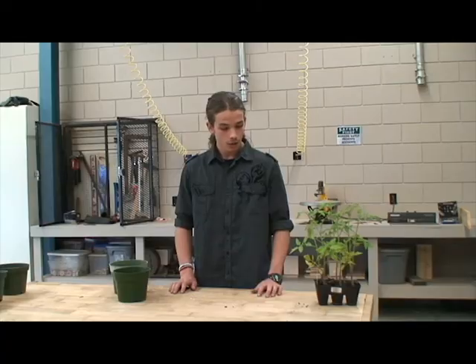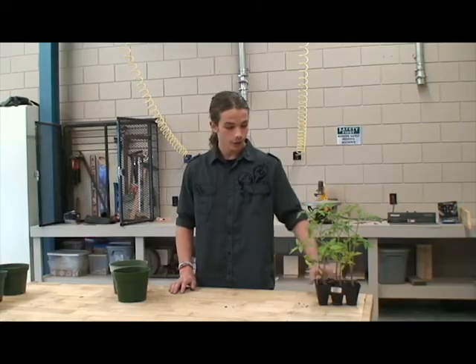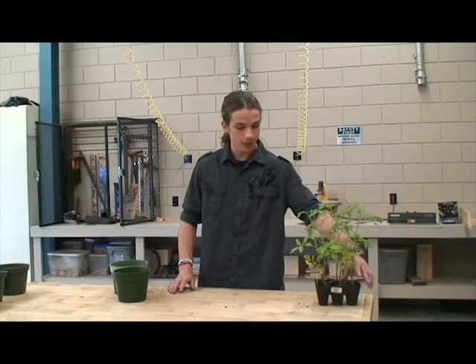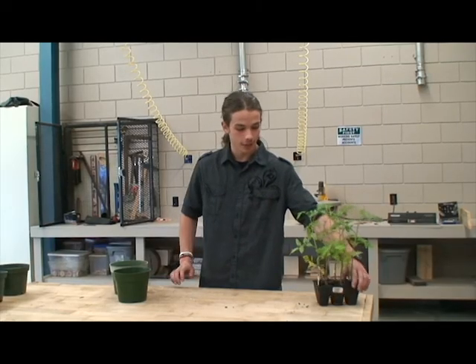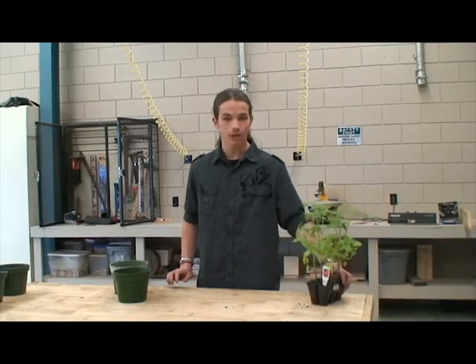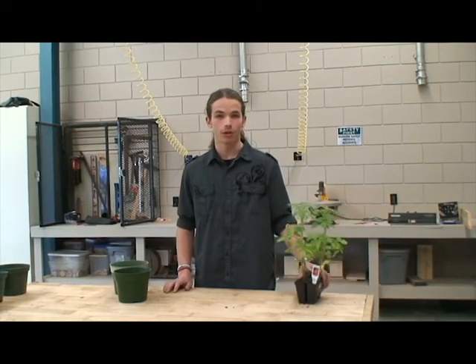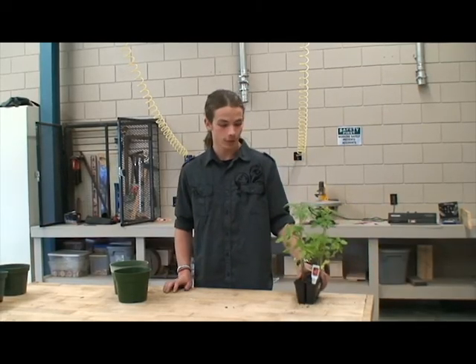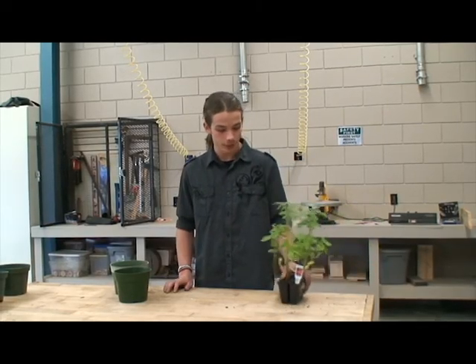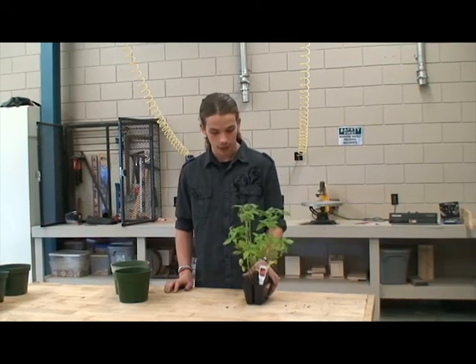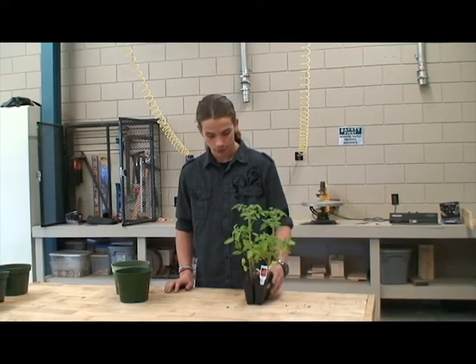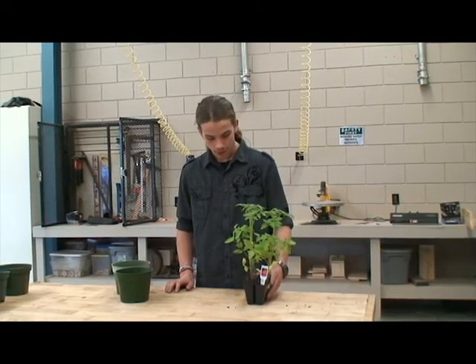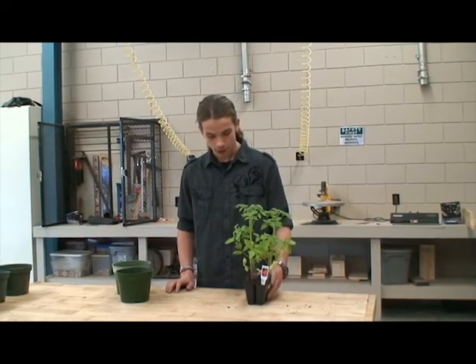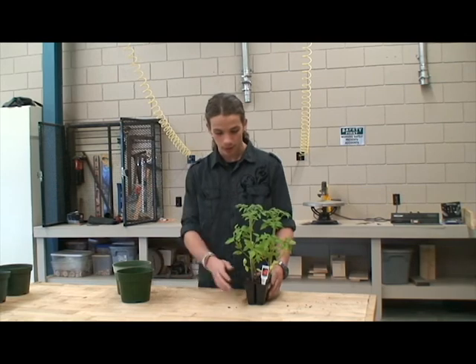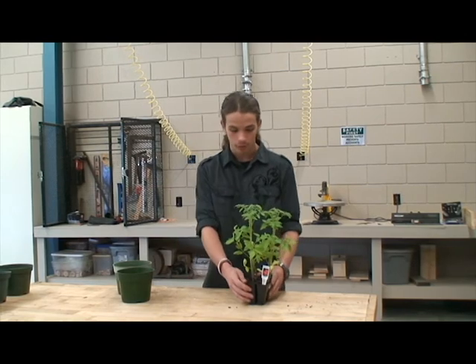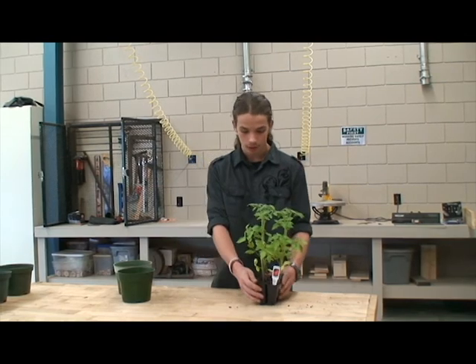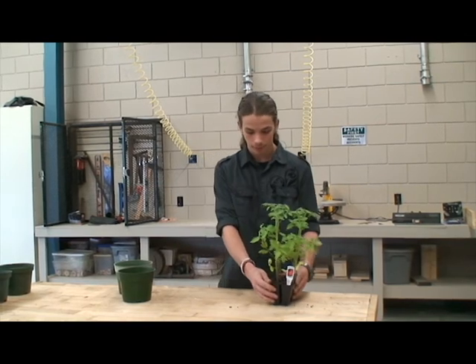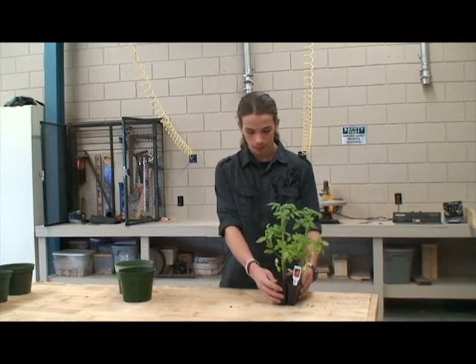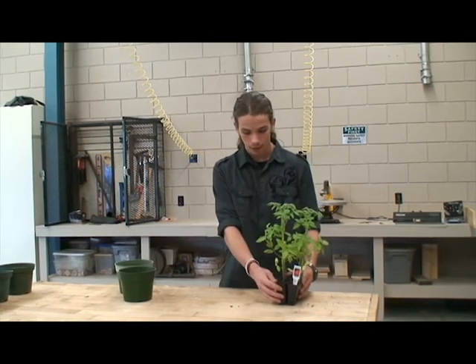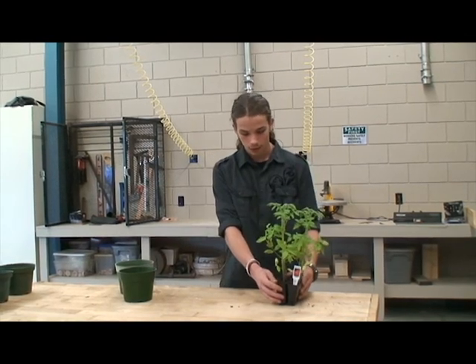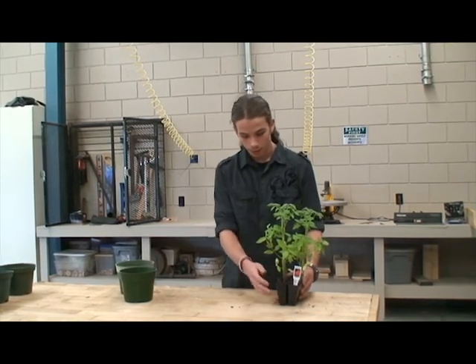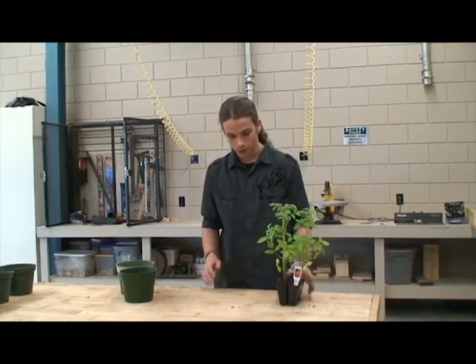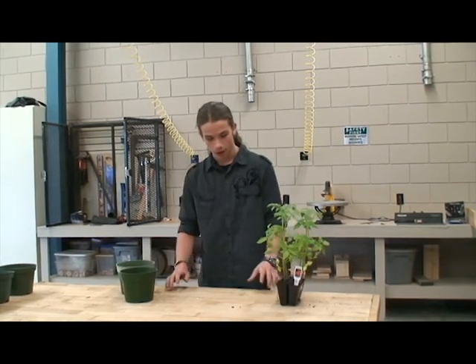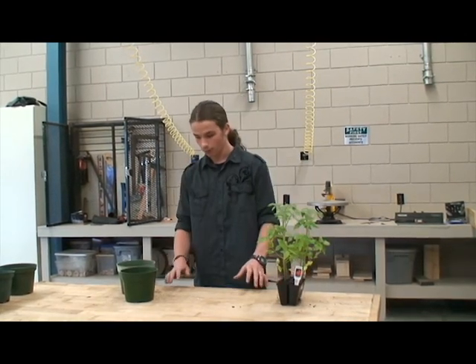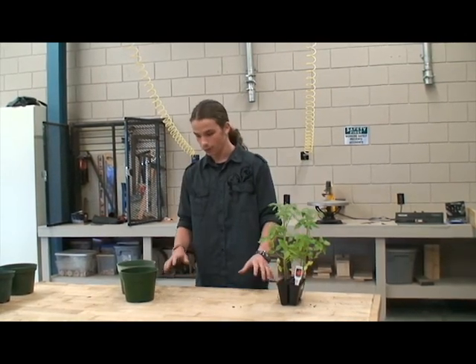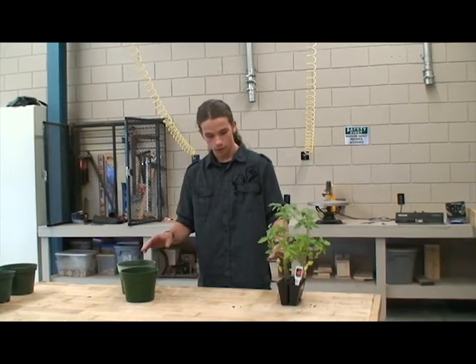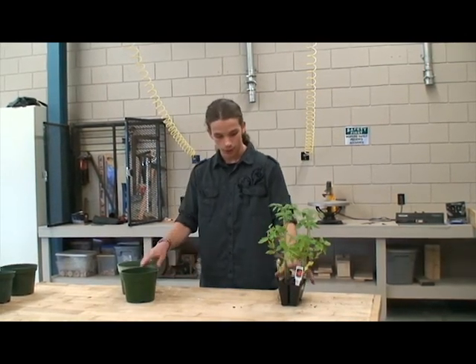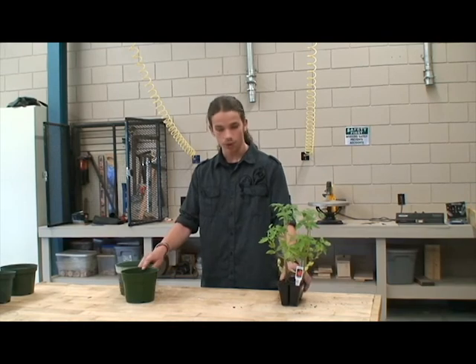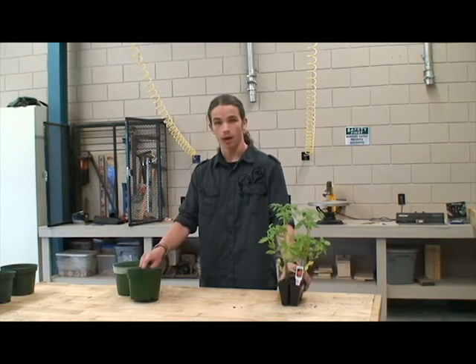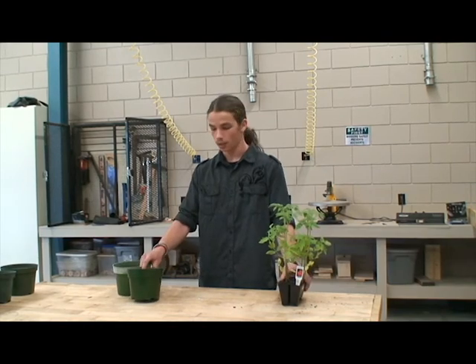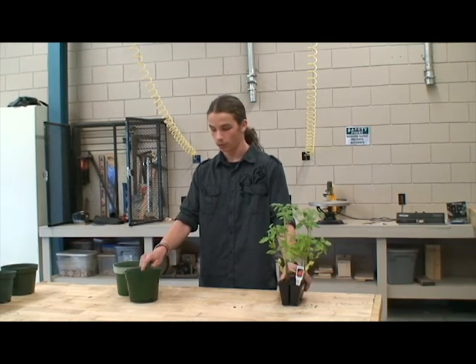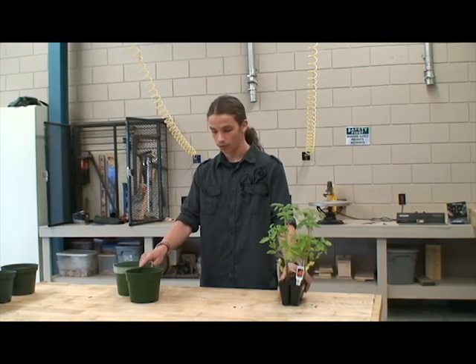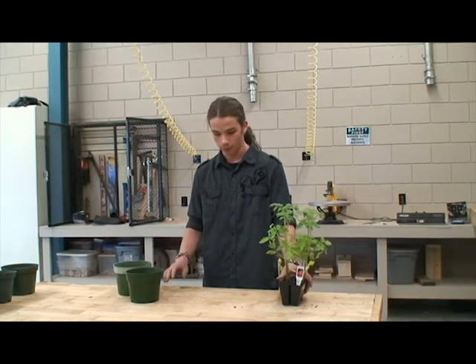Well, it's planting time again in Arkansas. Here we have a six pack of tomato plants and I'm going to present how to get these in some pots and then transplant them.